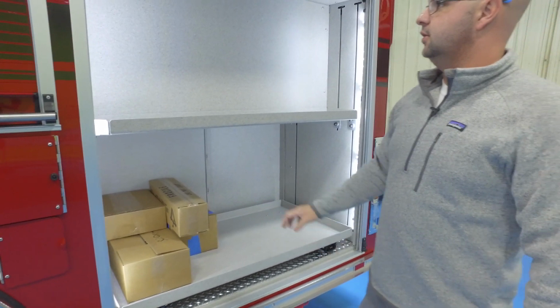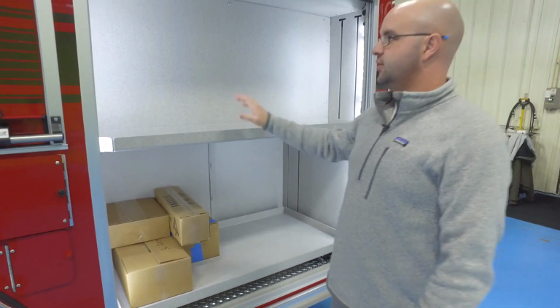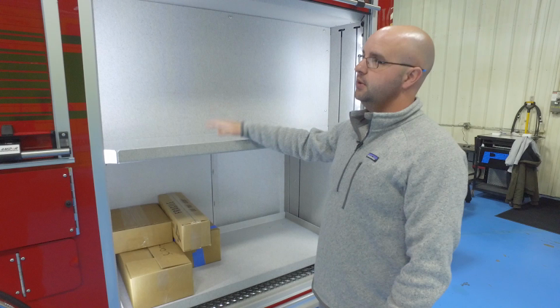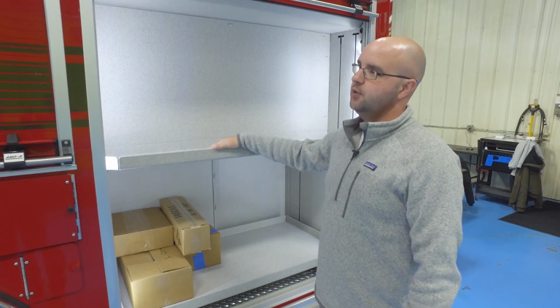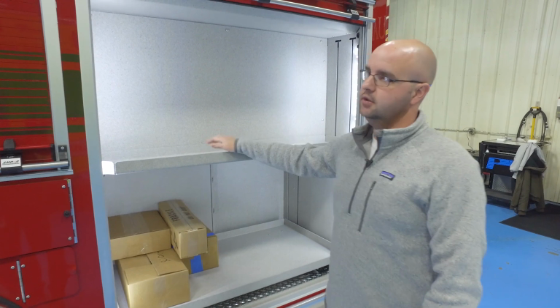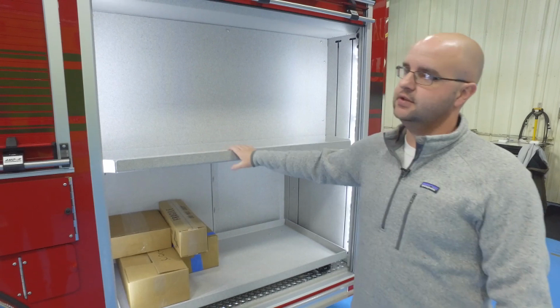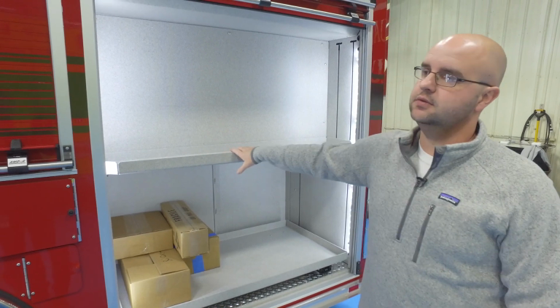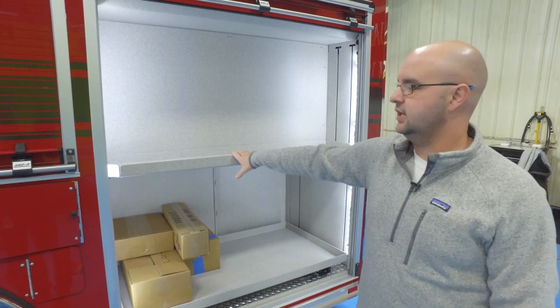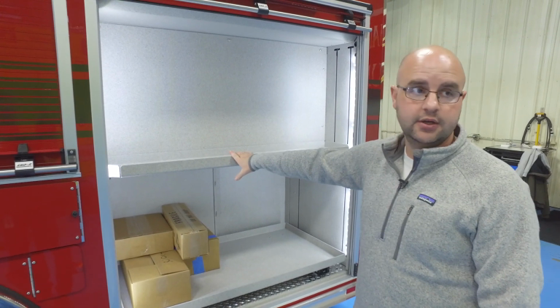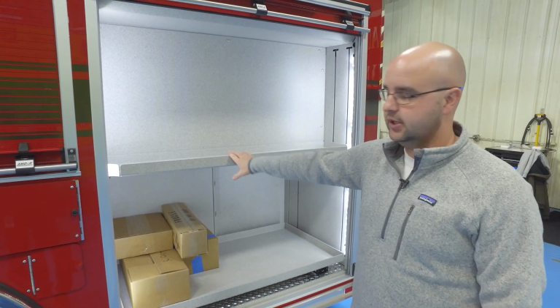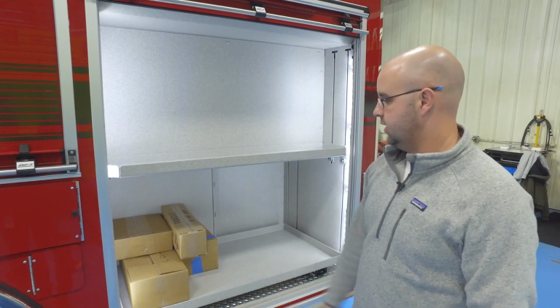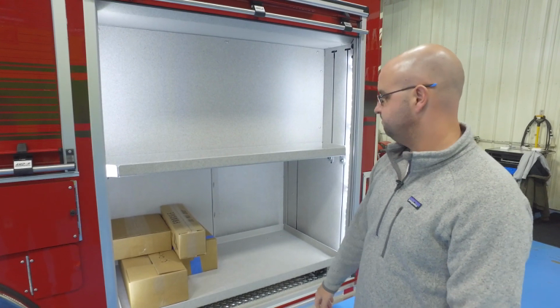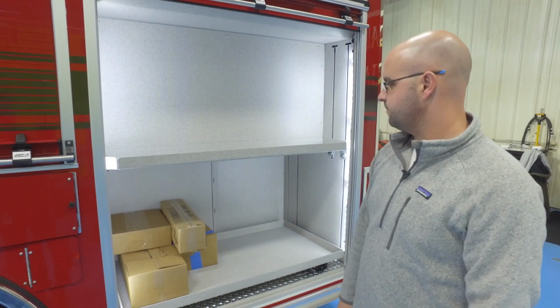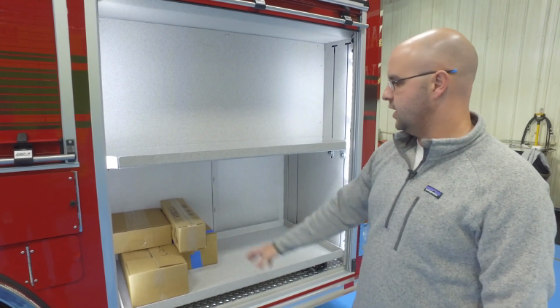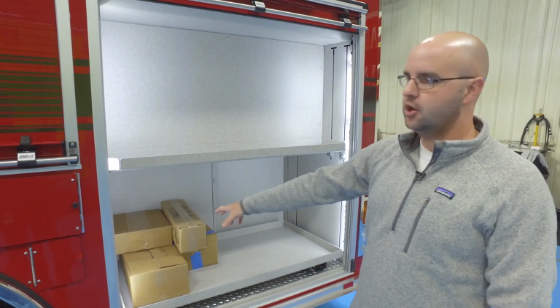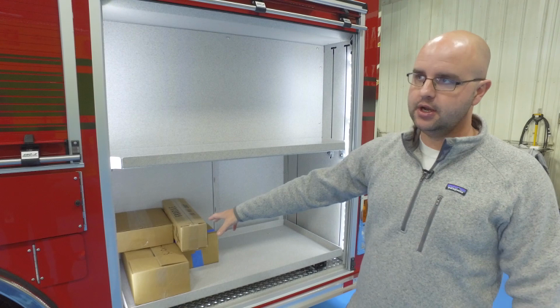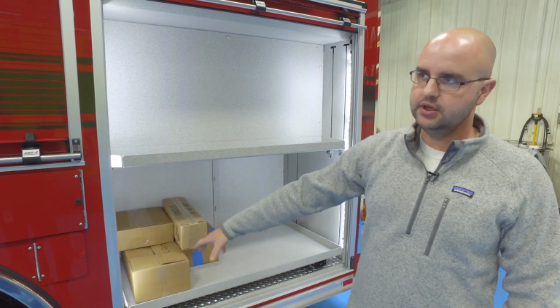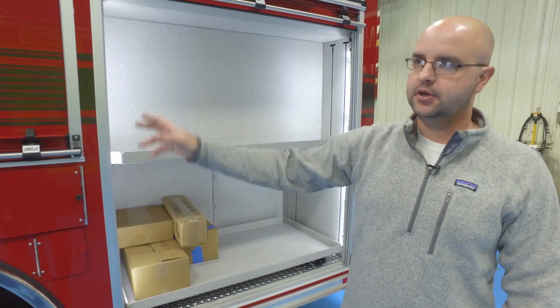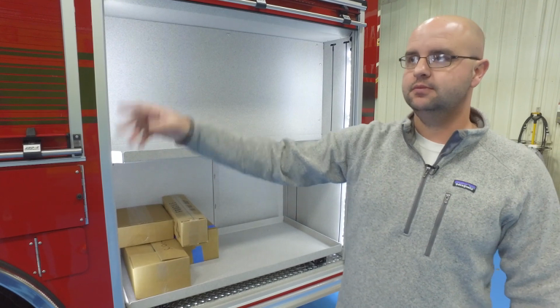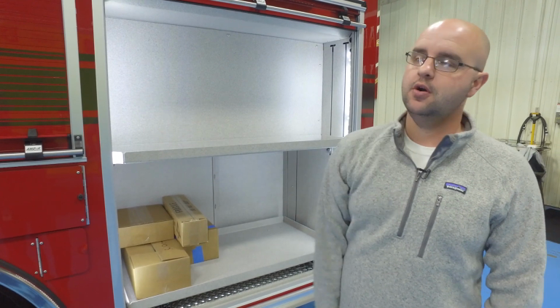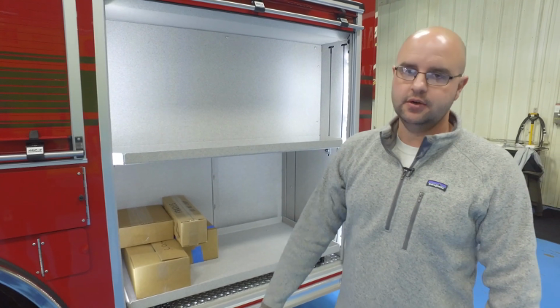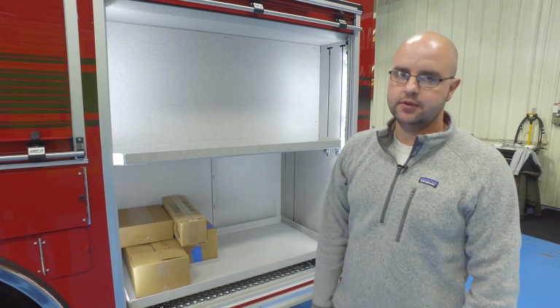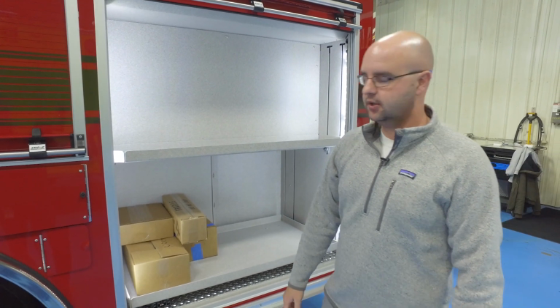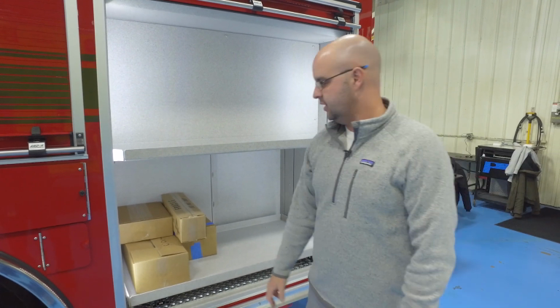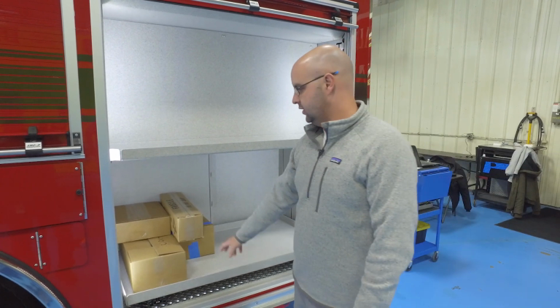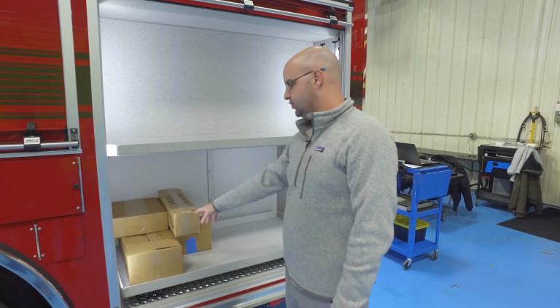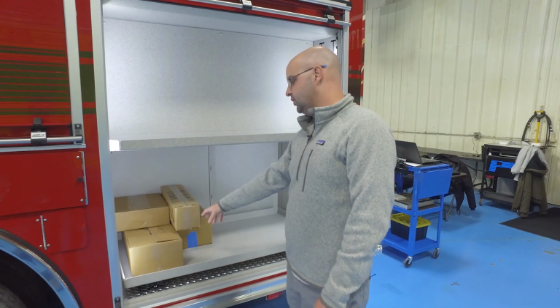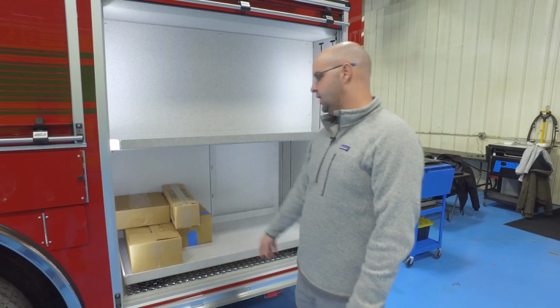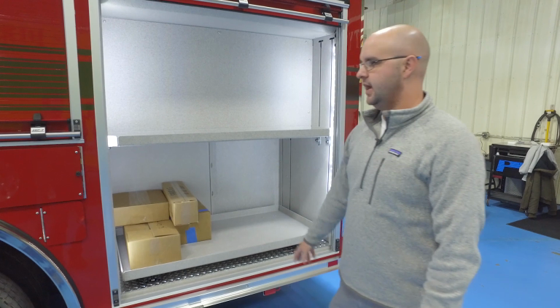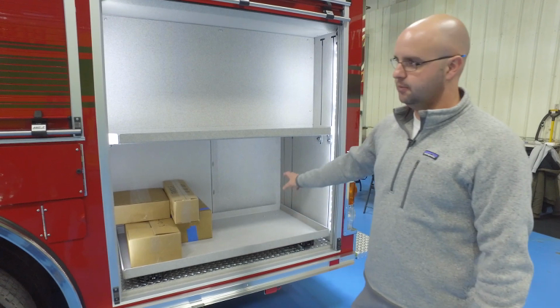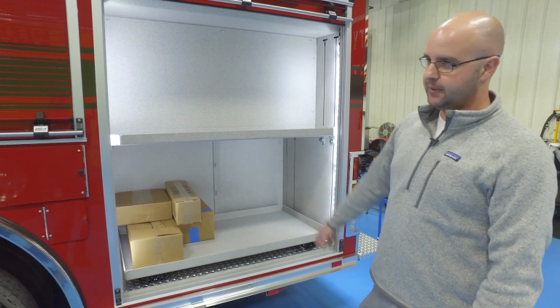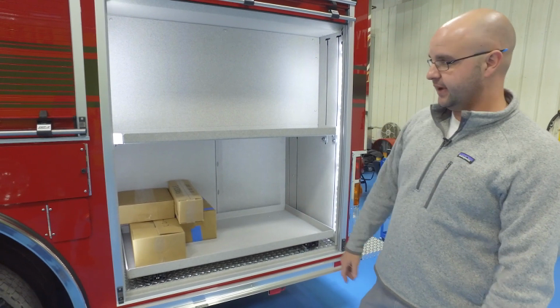This compartment is for our chainsaw, K12, and we have a small generator. We didn't put a large generator on this truck — just a small generator here and our battery-powered fan.